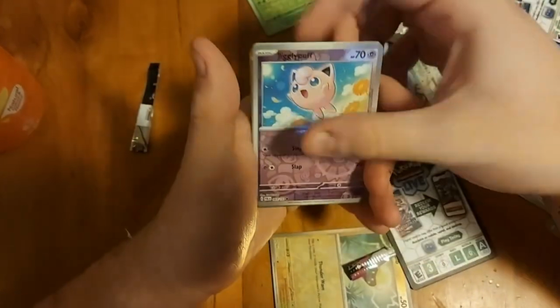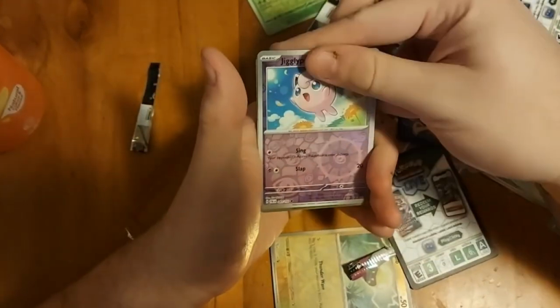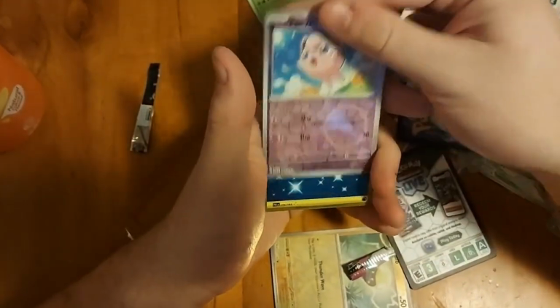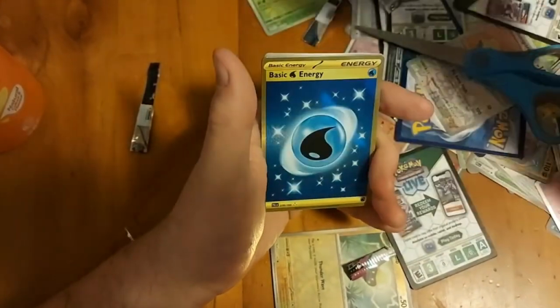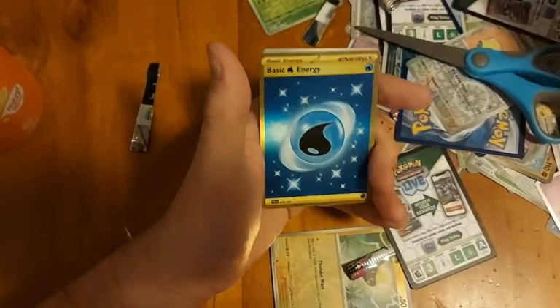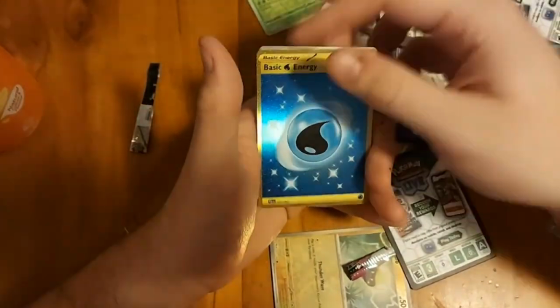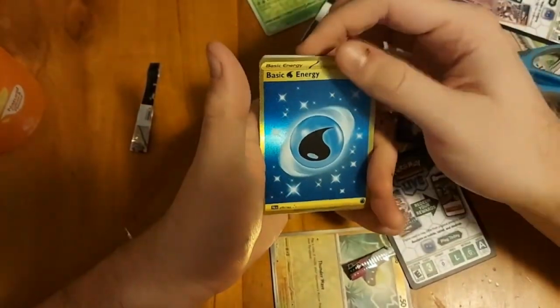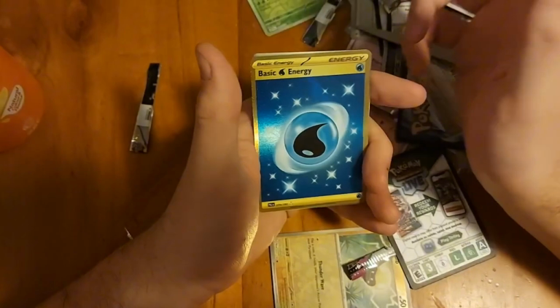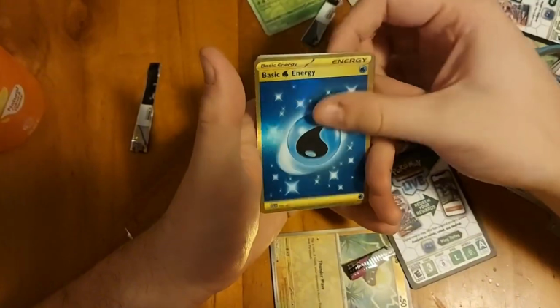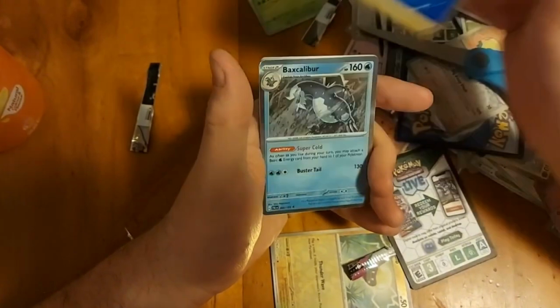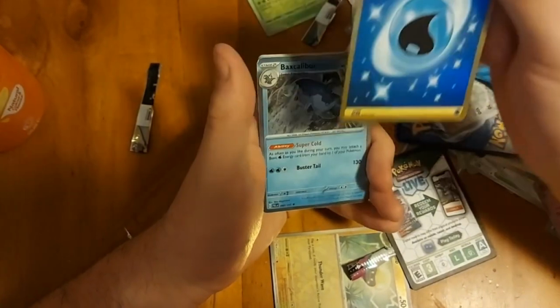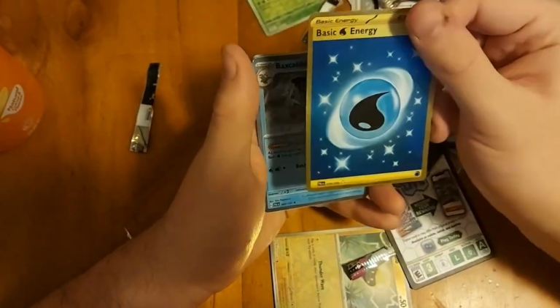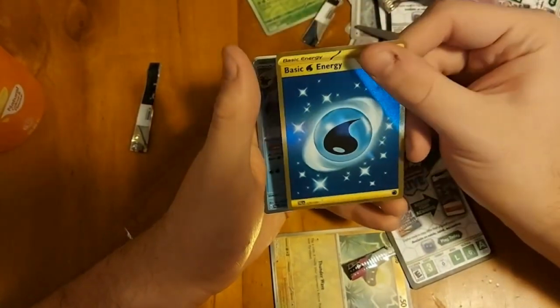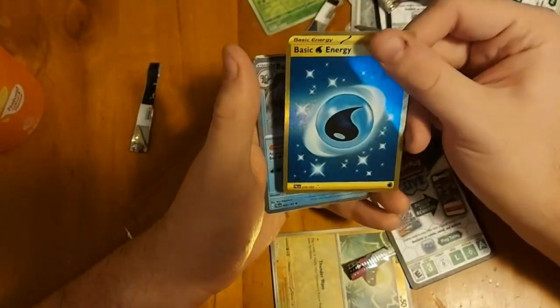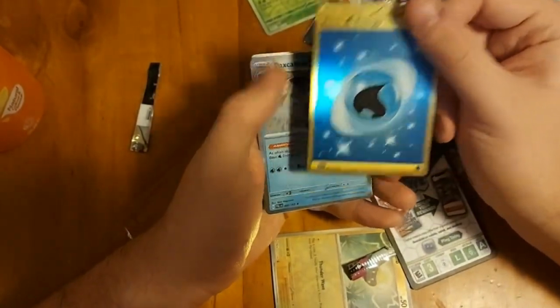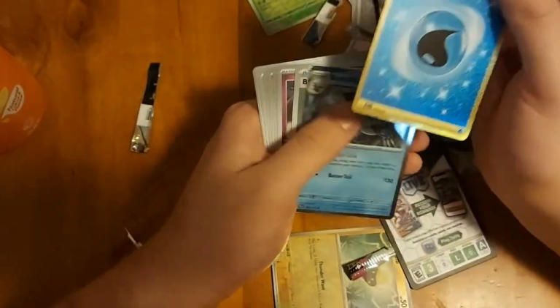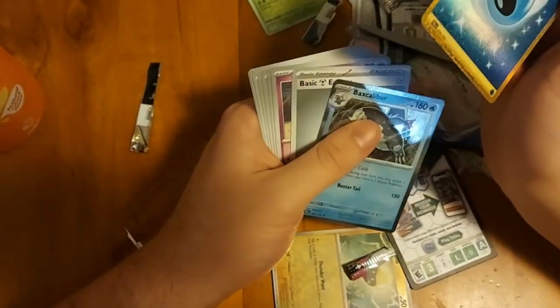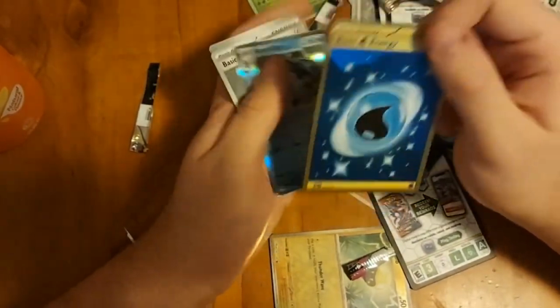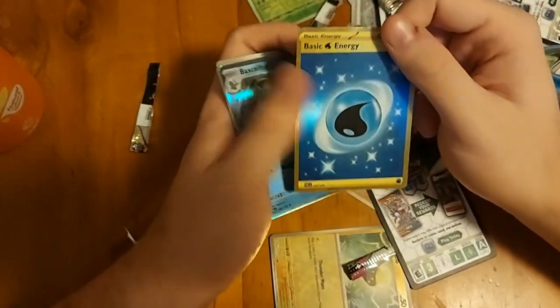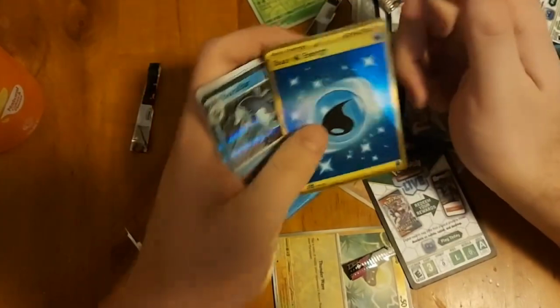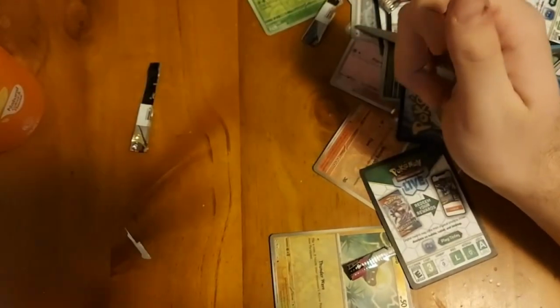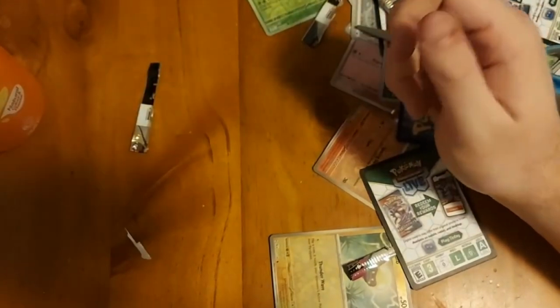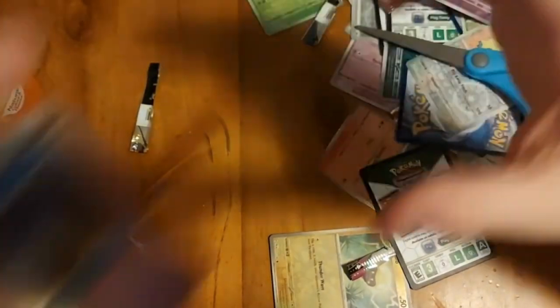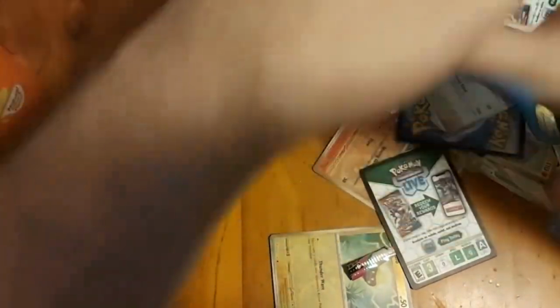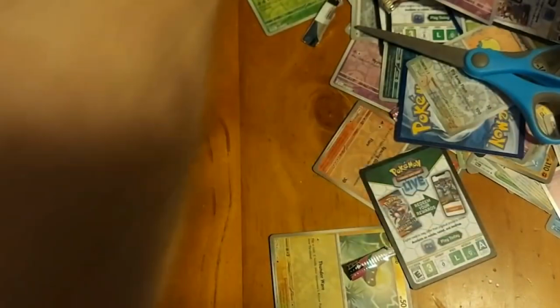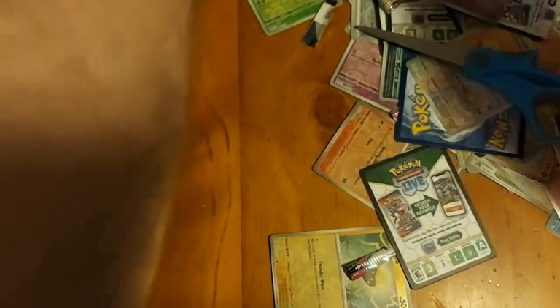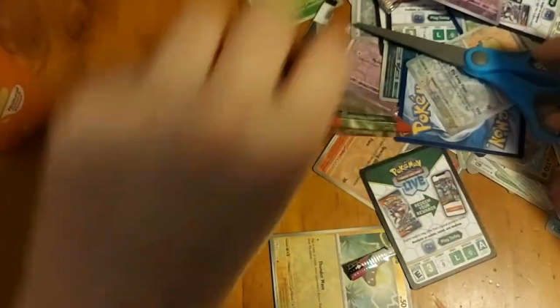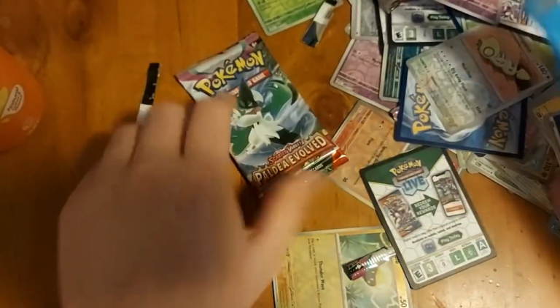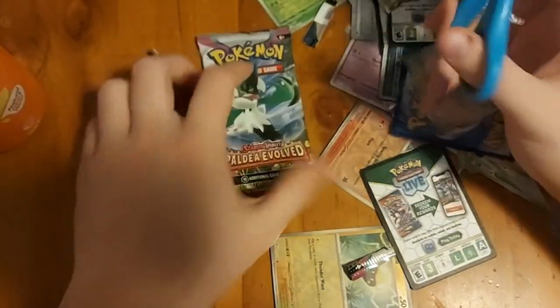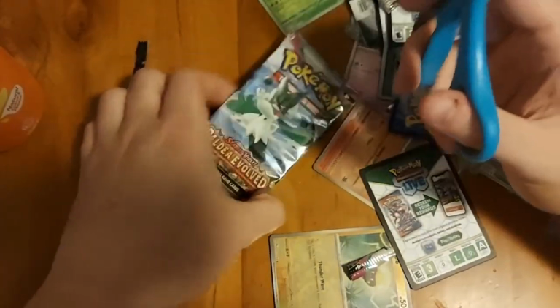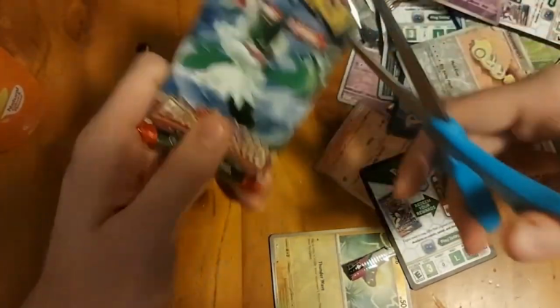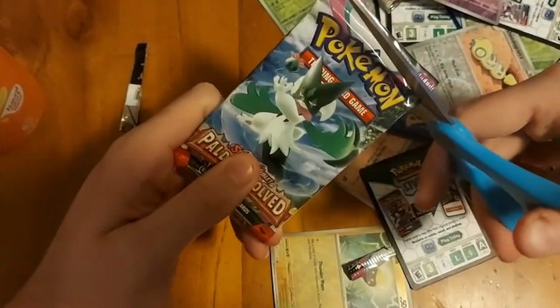Hopefully I'll get some good pulls. Jigglypuff hollow, not reverse - gold water energy, which I don't know if I have yet. I think I do, so it might be a duplicate, but it is a nice card. I'm not mad about that - the gold energies are gorgeous, by the way.